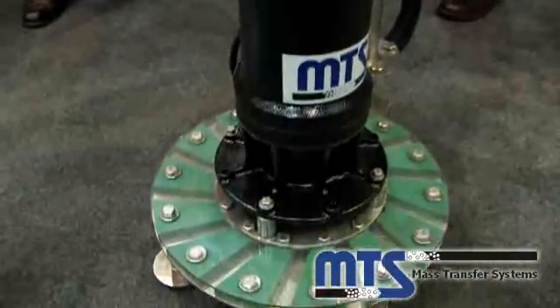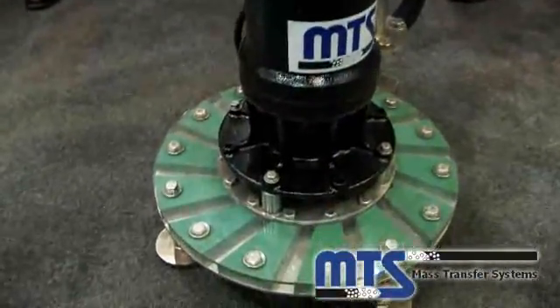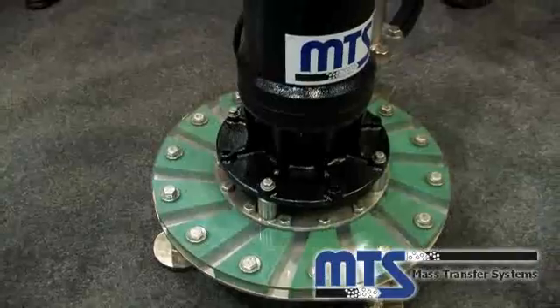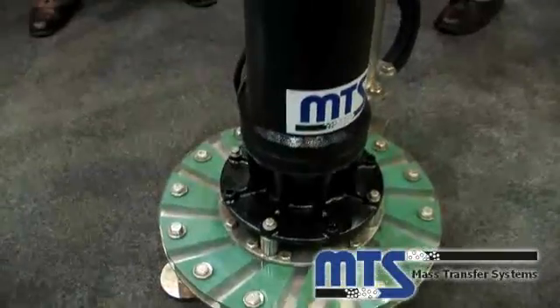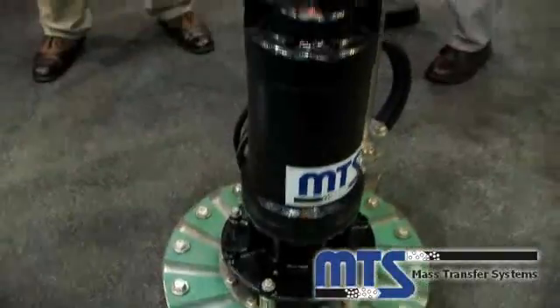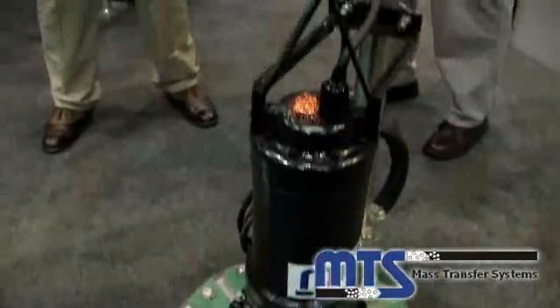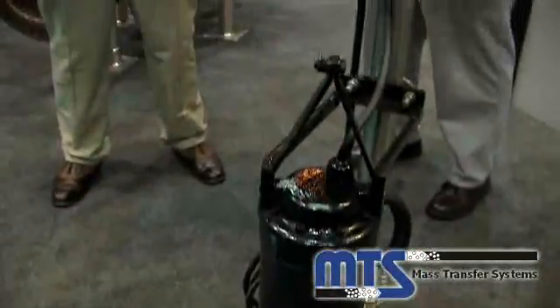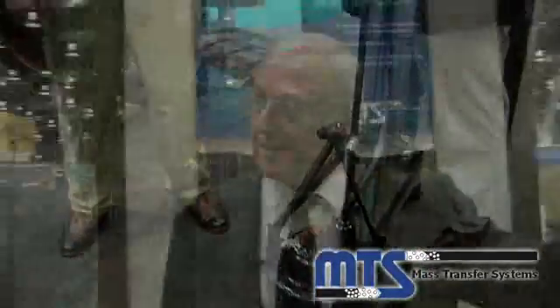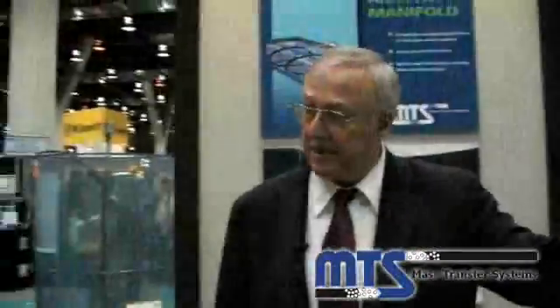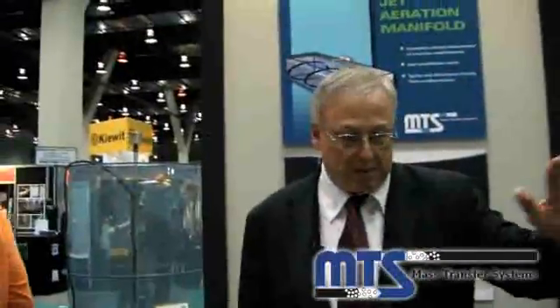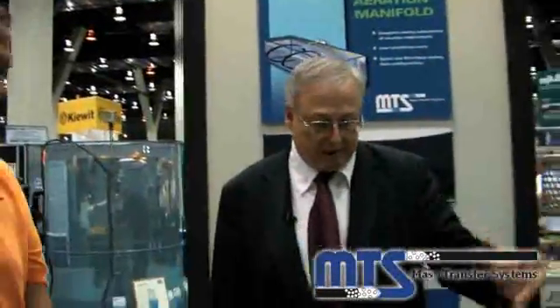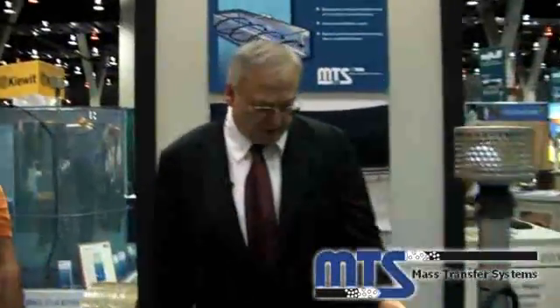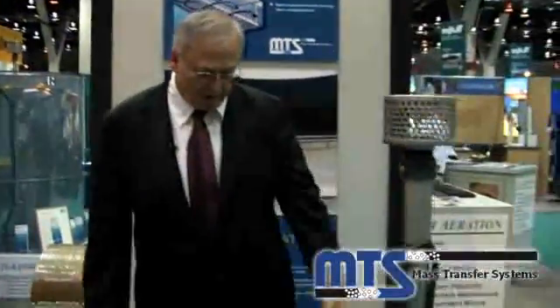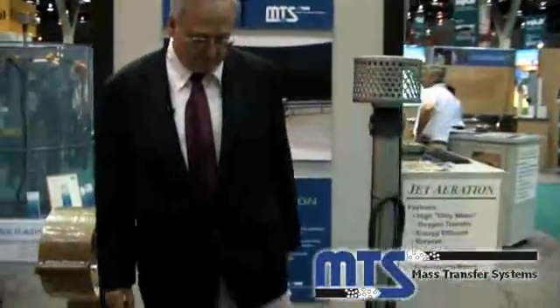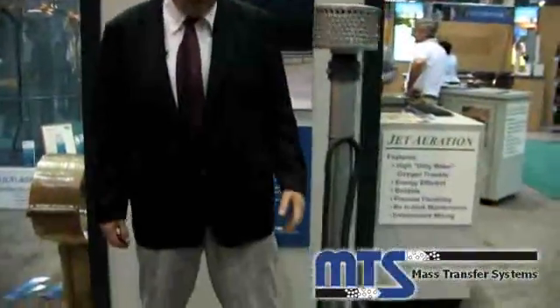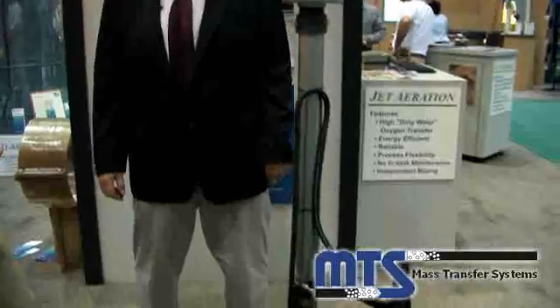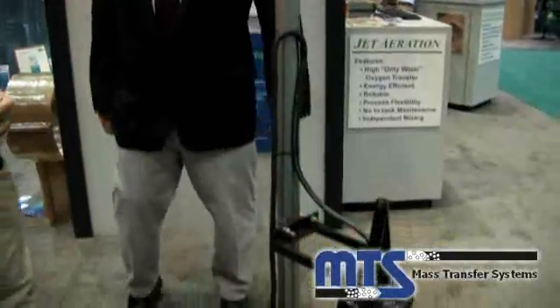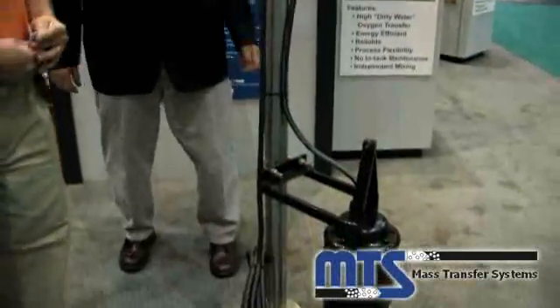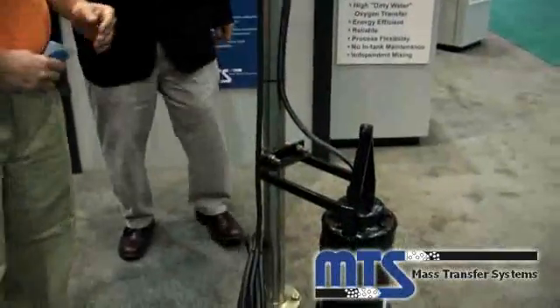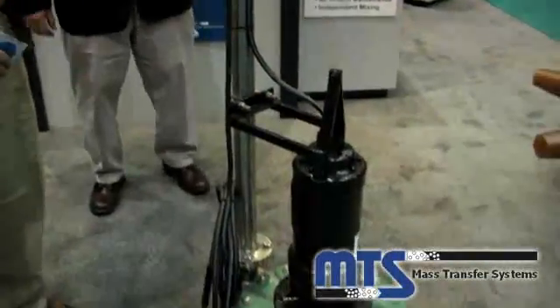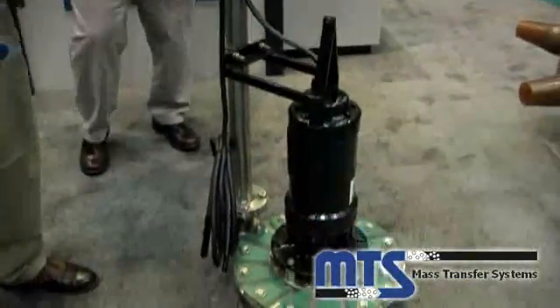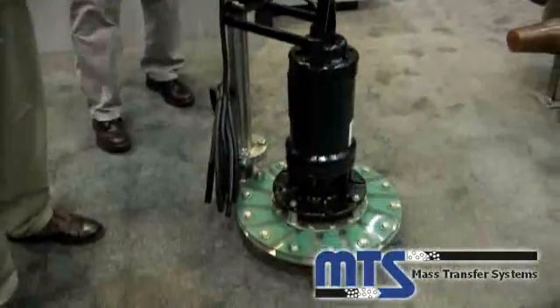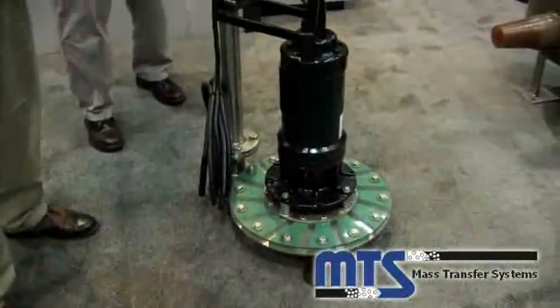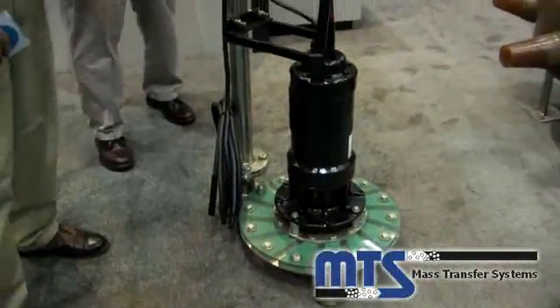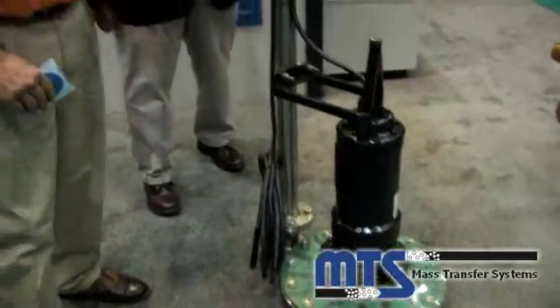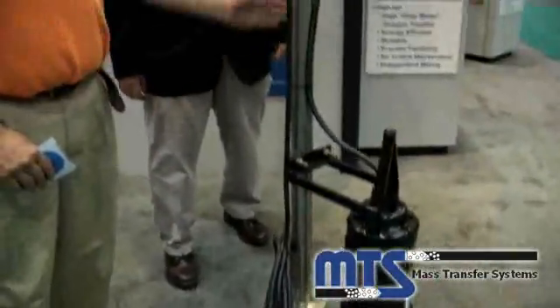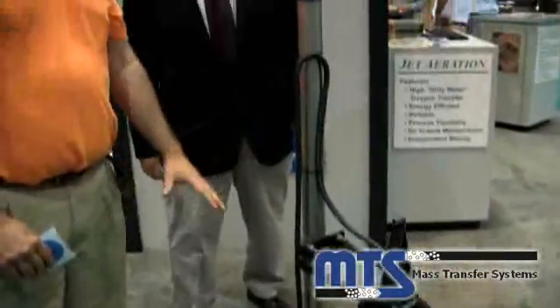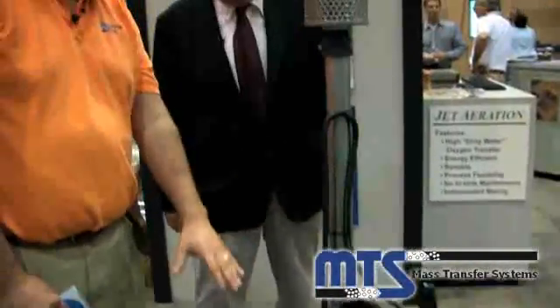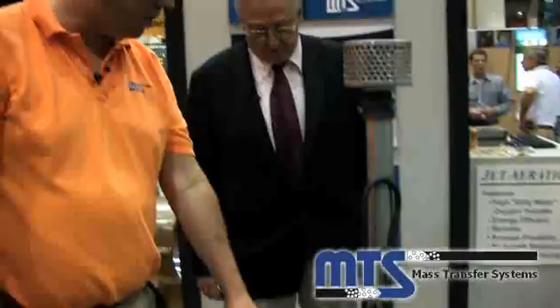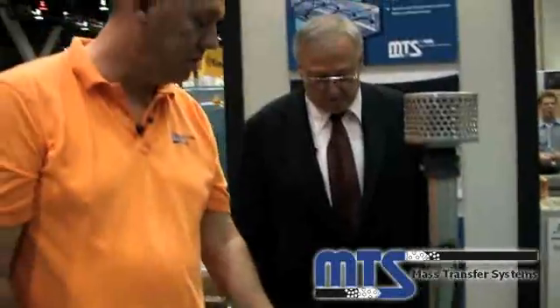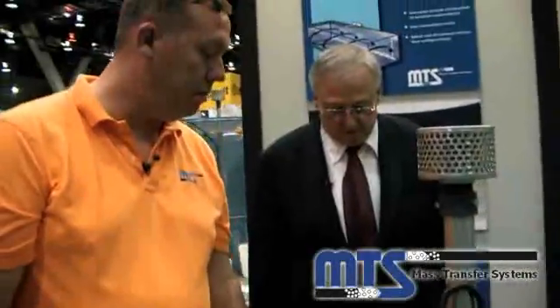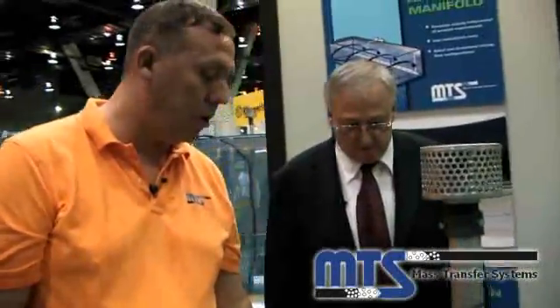I understand, David, that this is one of your smaller units. Can you tell me about the construction of it? Yeah, we do all stainless steel construction for piping, internals, and hardware.